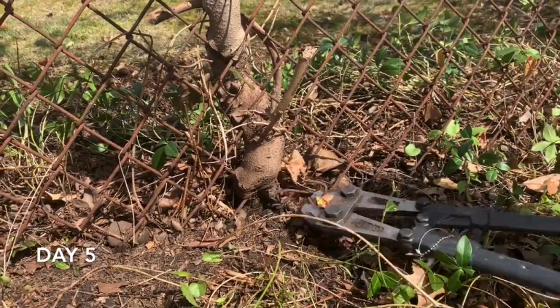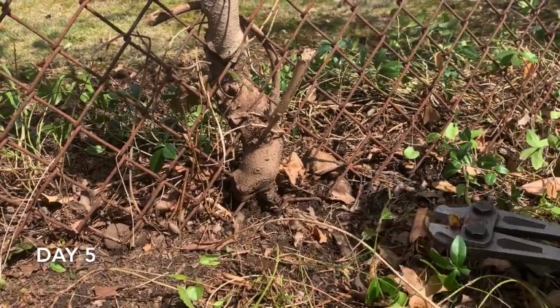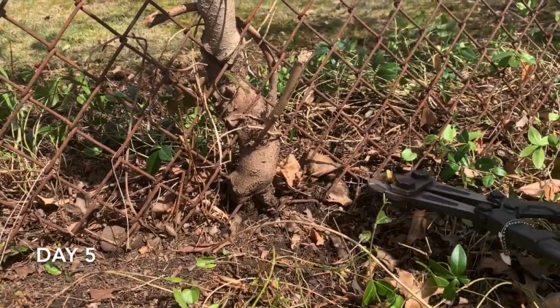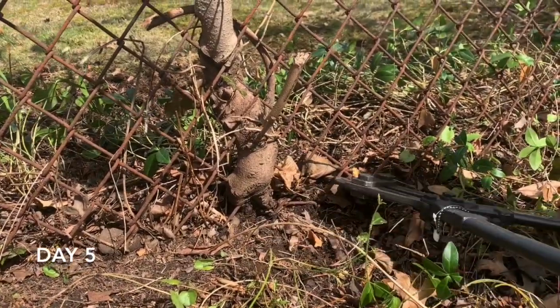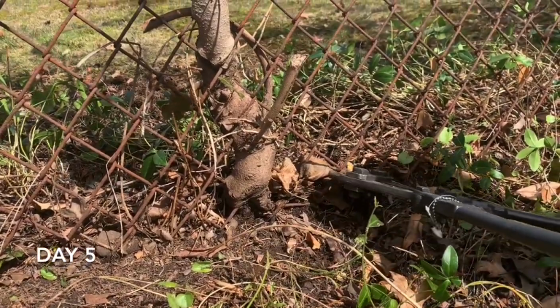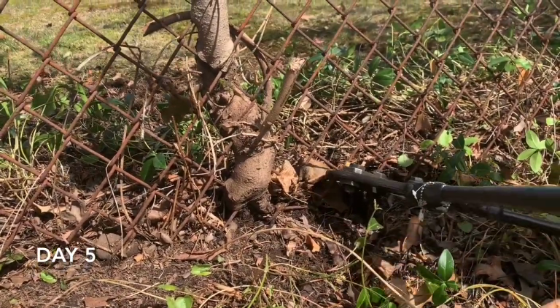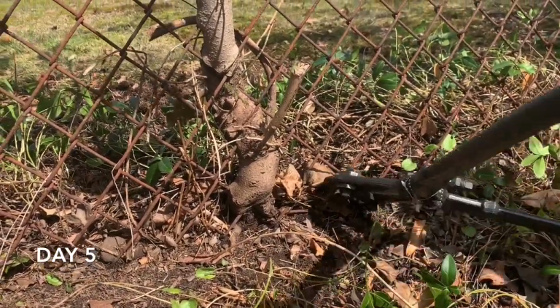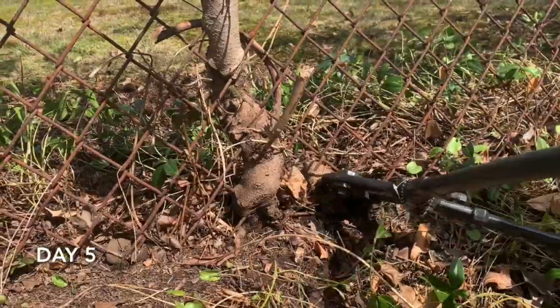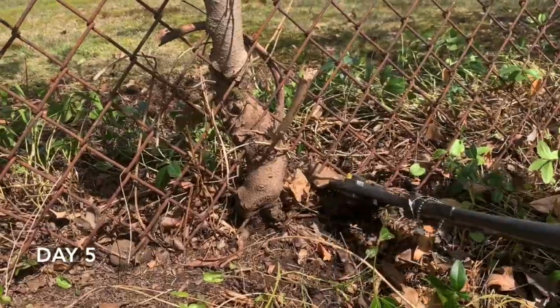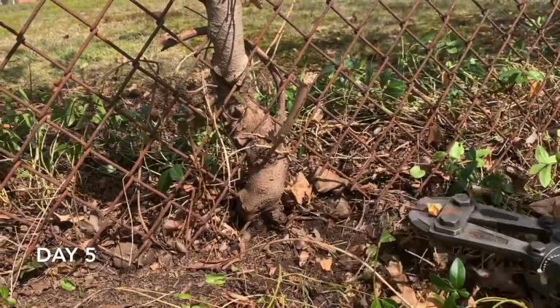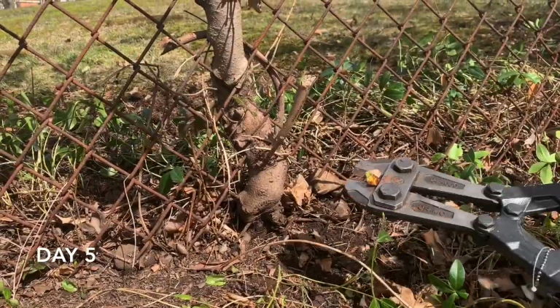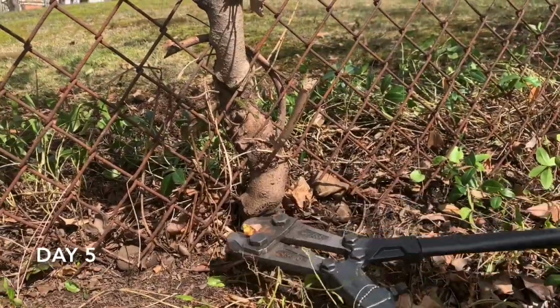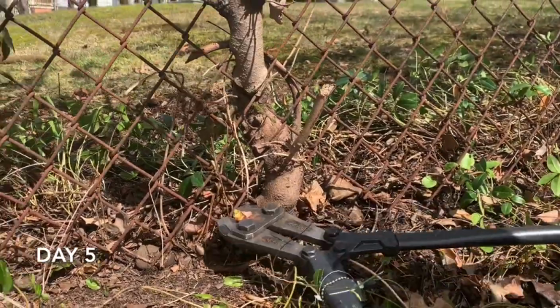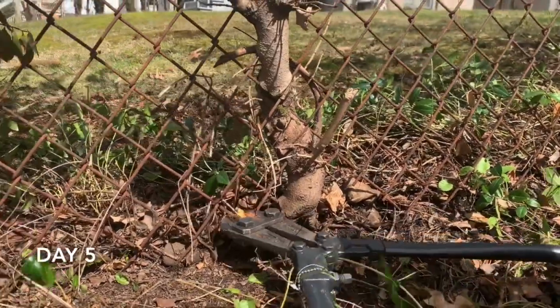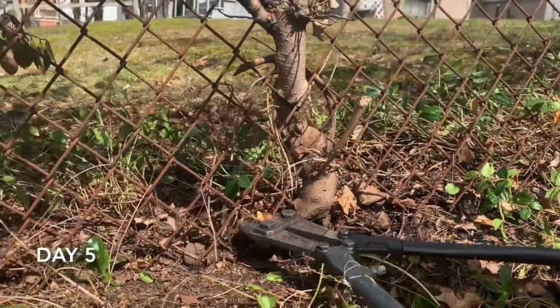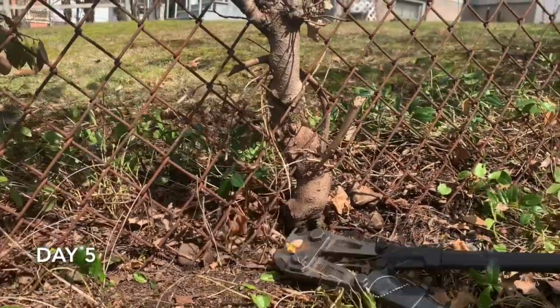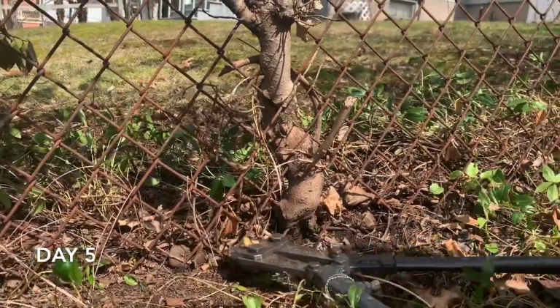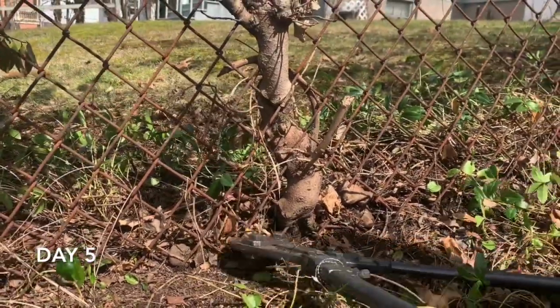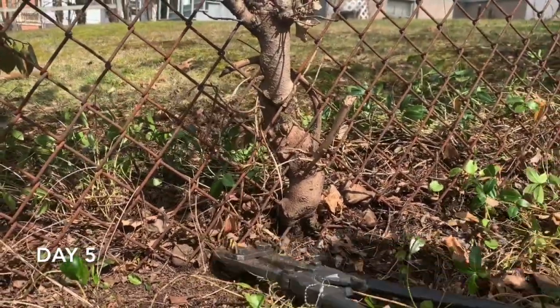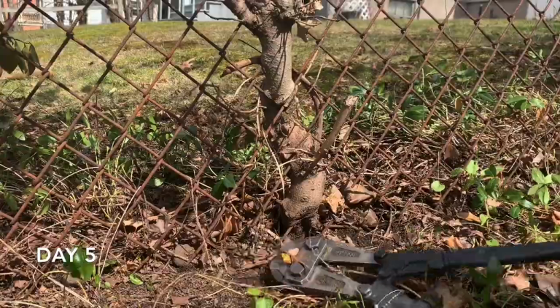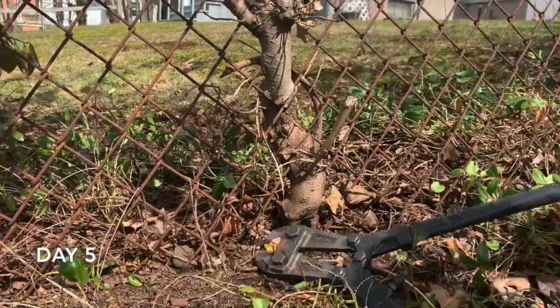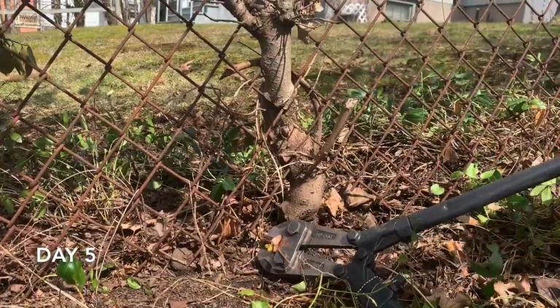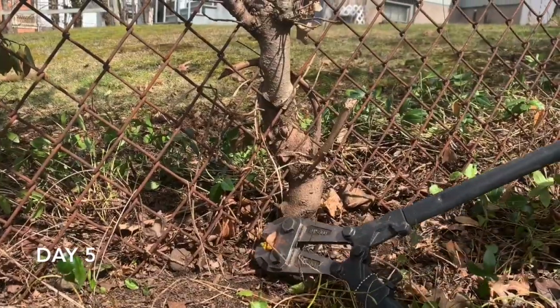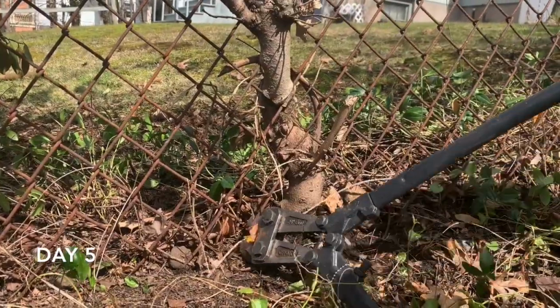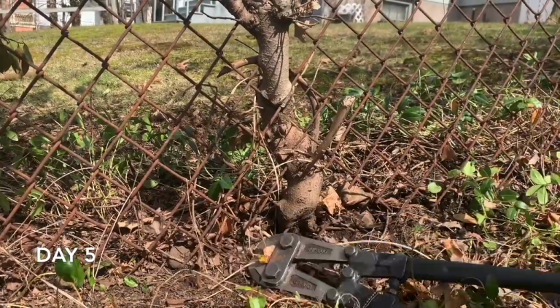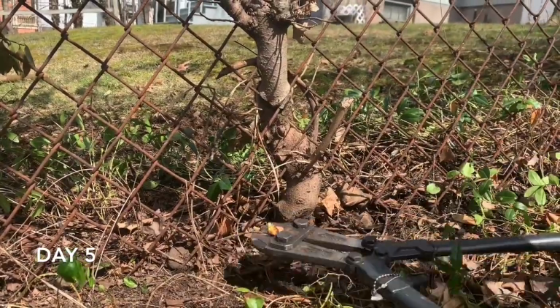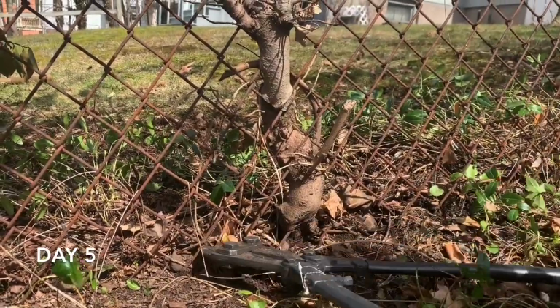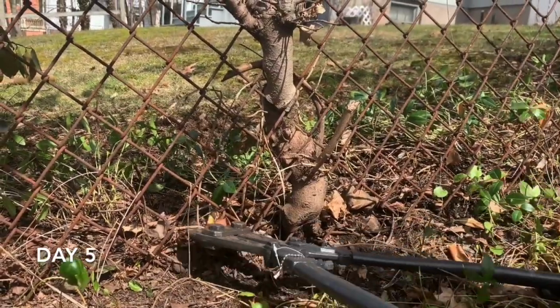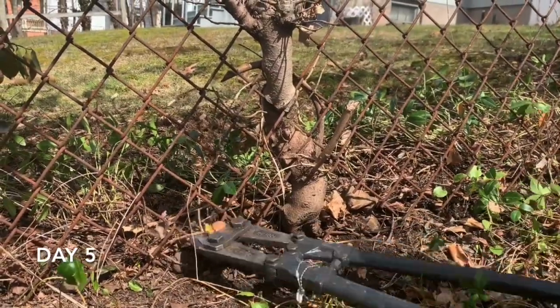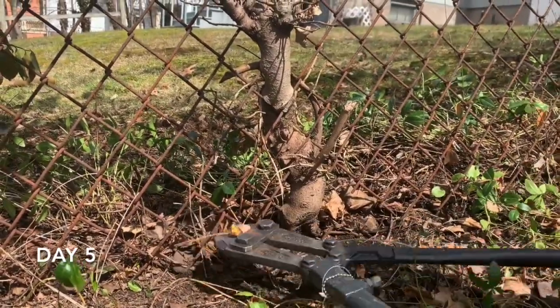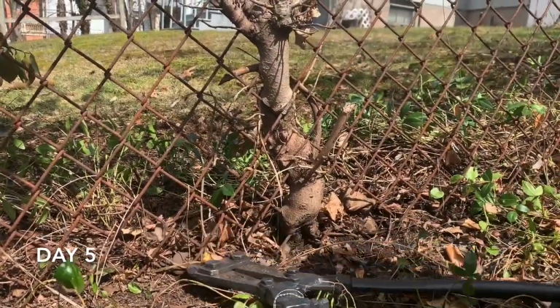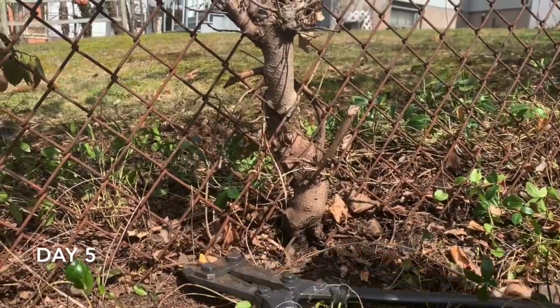Only if you have a dog or something that you're worried about getting underneath the fence do you need to worry about that. I think more often than not, fences should be left with a little gap at the bottom so that people can do maintenance and they don't harbor invasives.